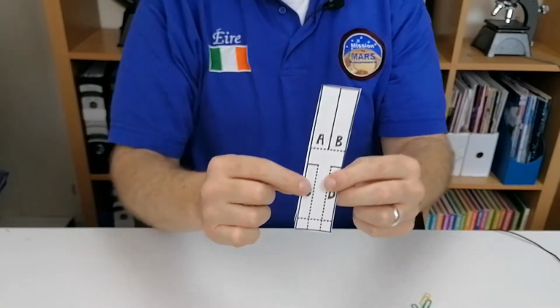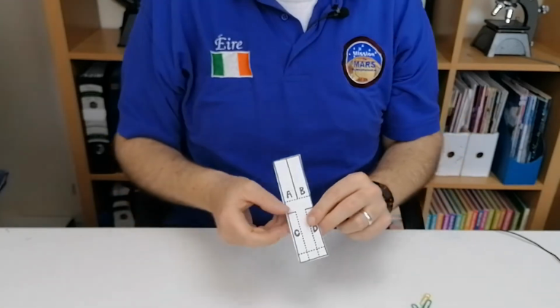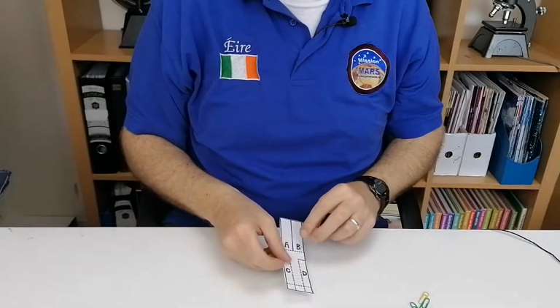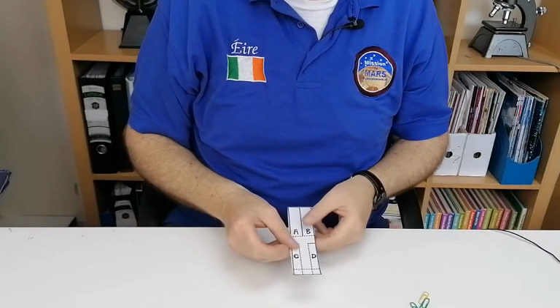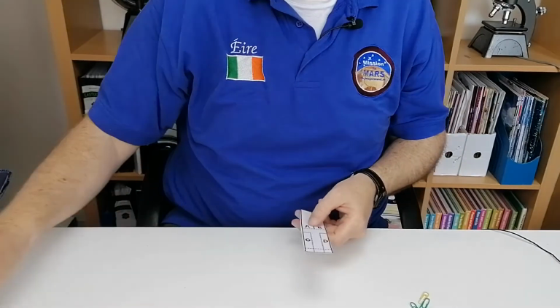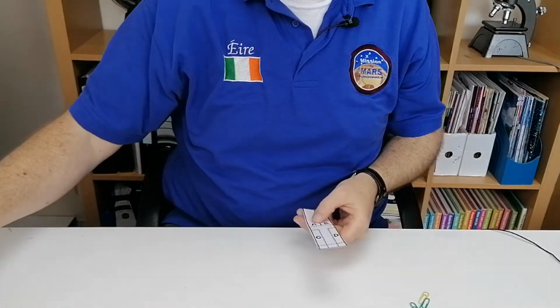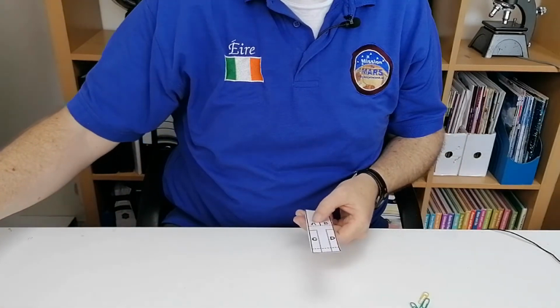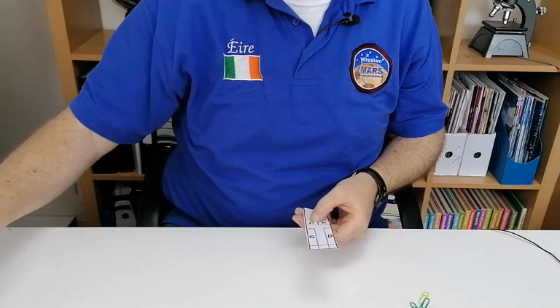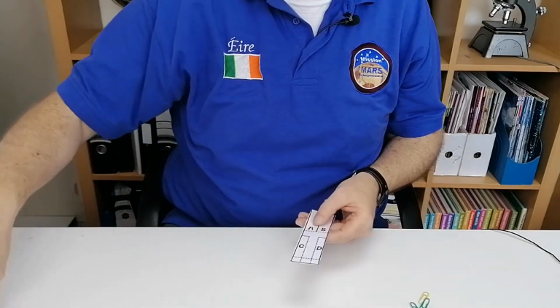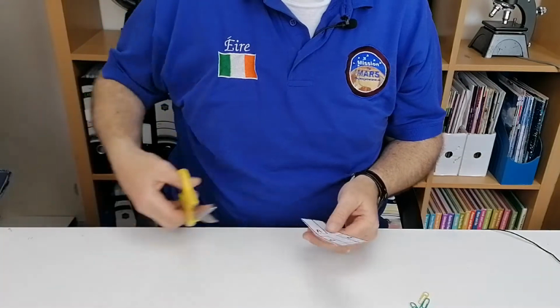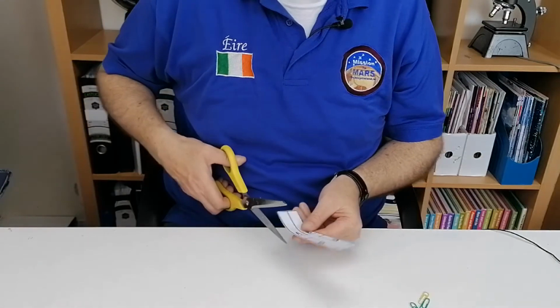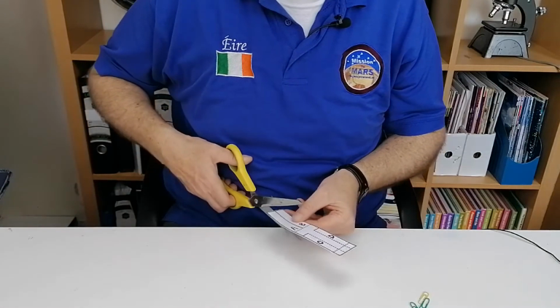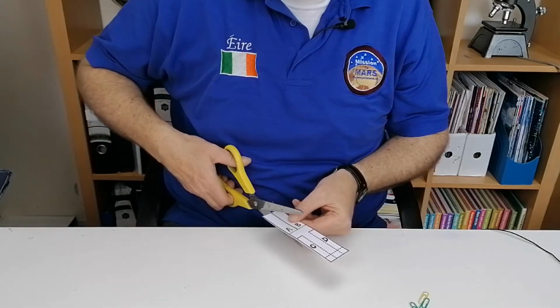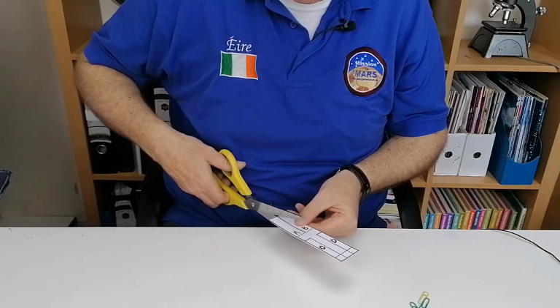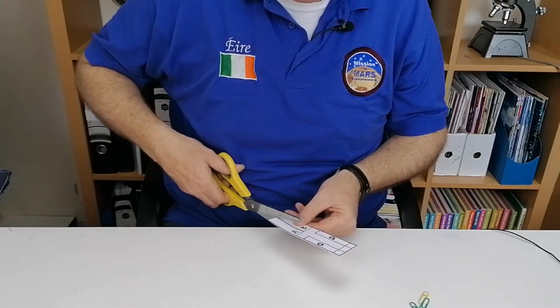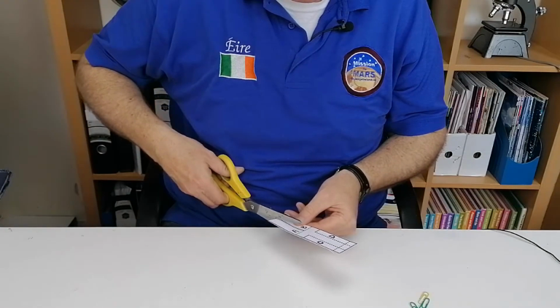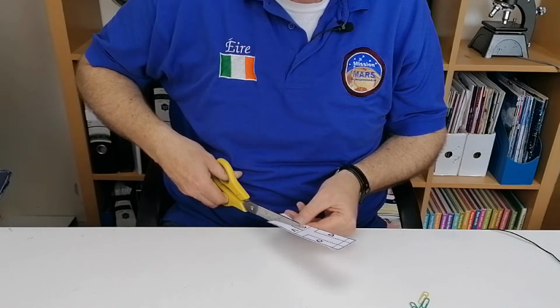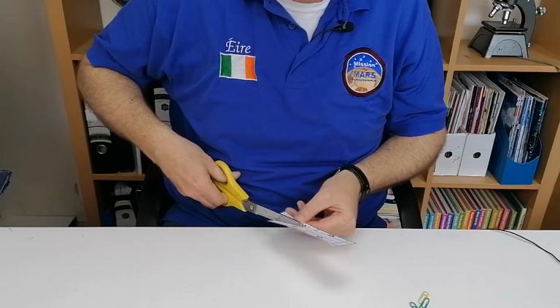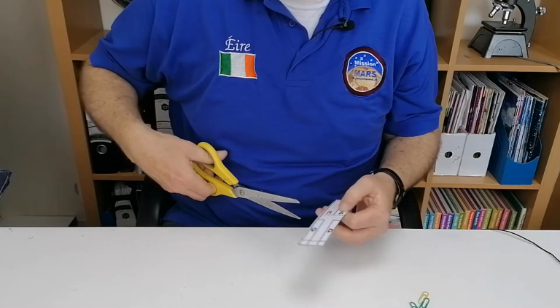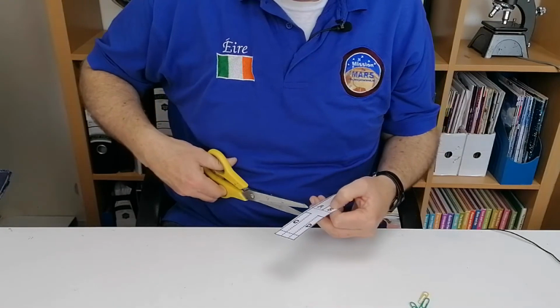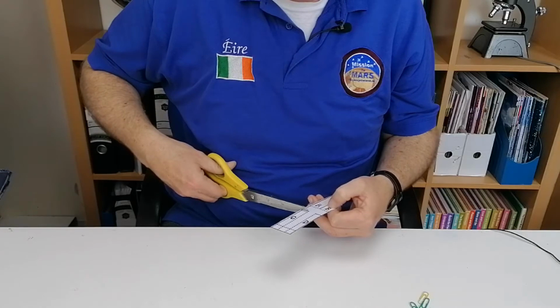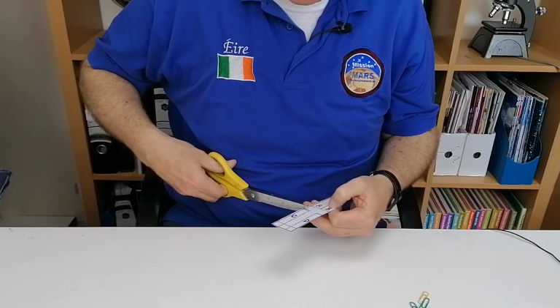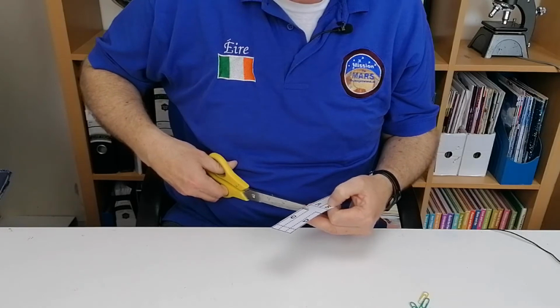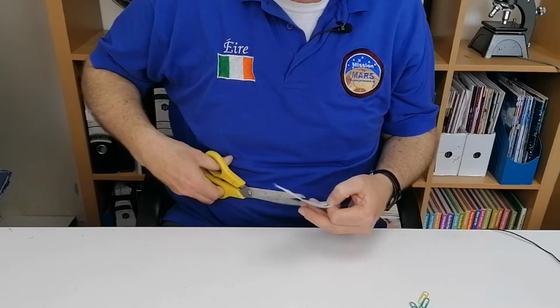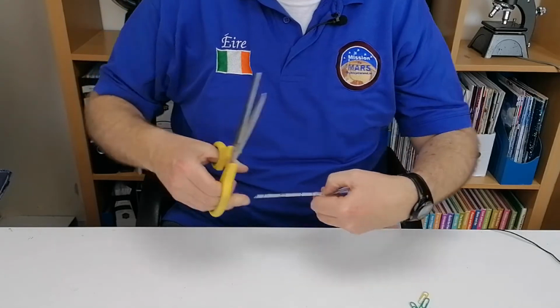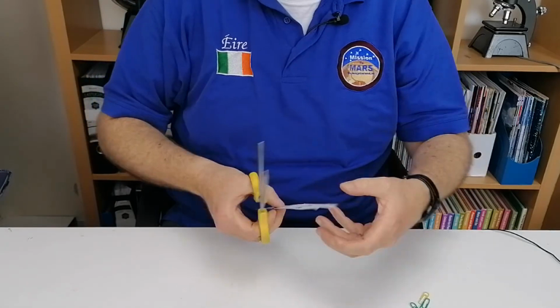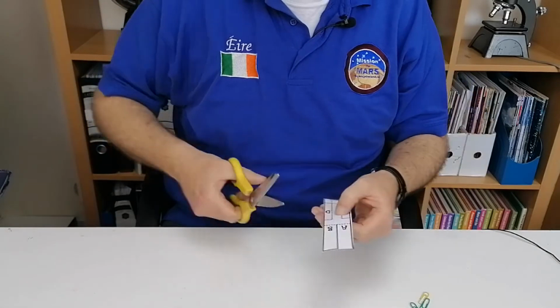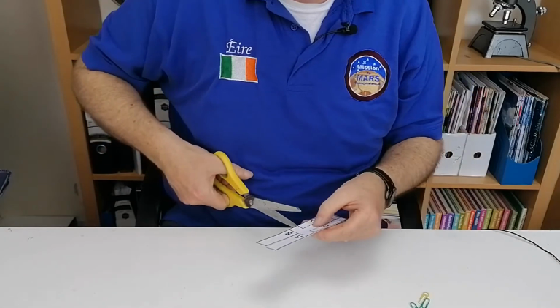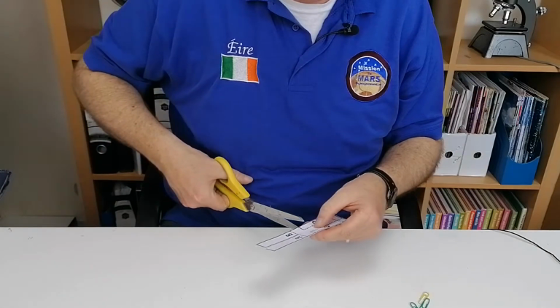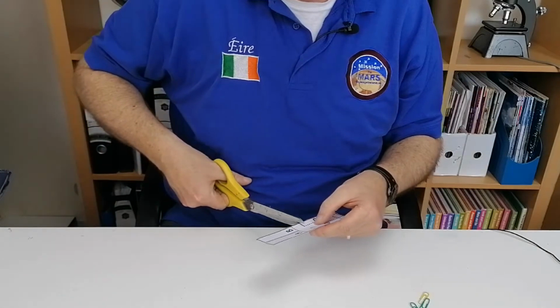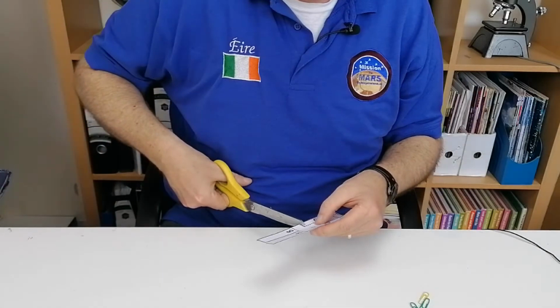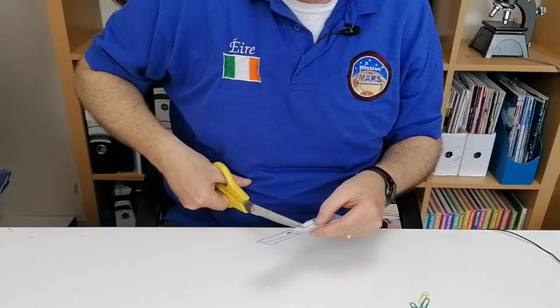So what I'm going to do first is make the cut between A and B, and then a small cut above C — just above C, into the middle — and a cut just above D, into the middle.